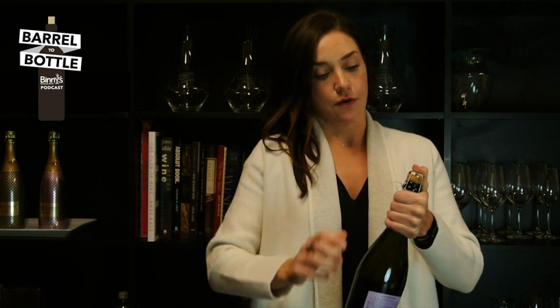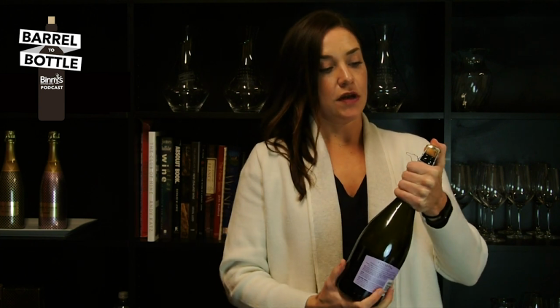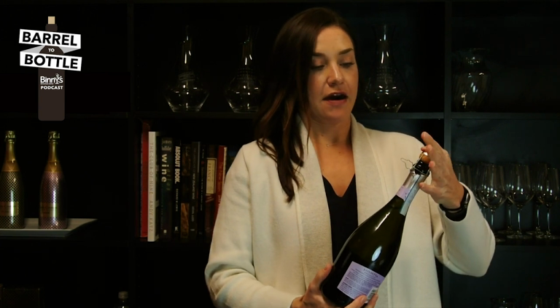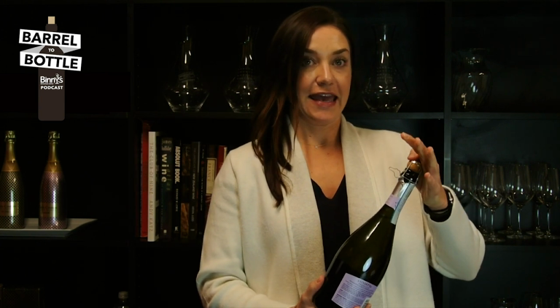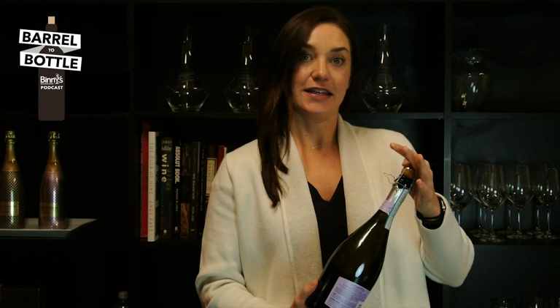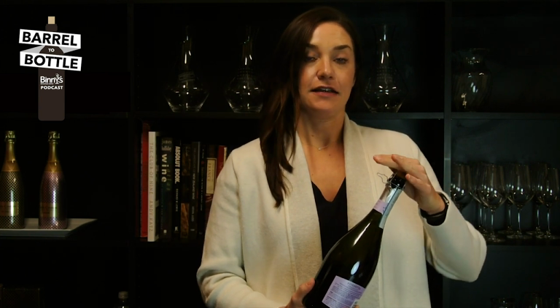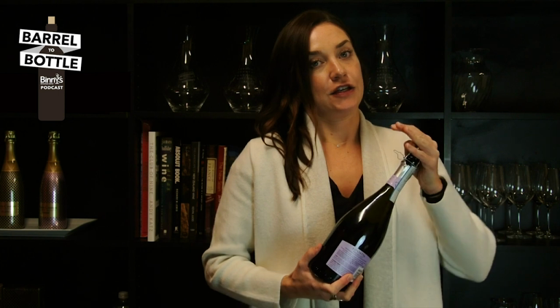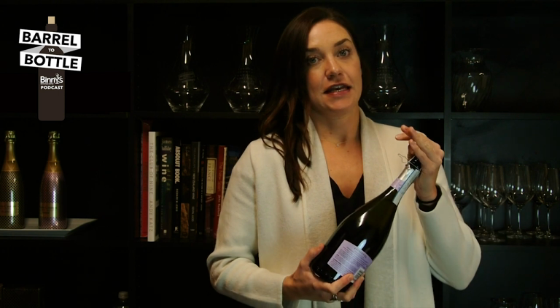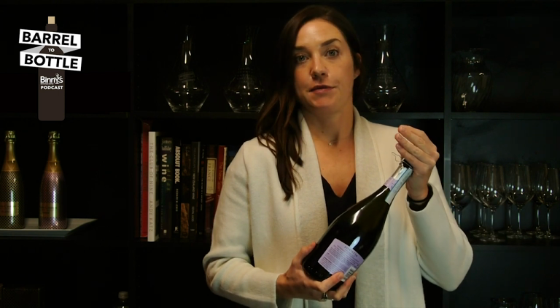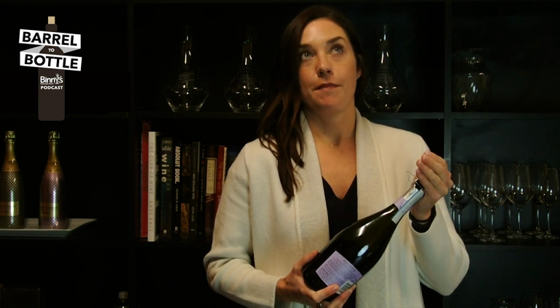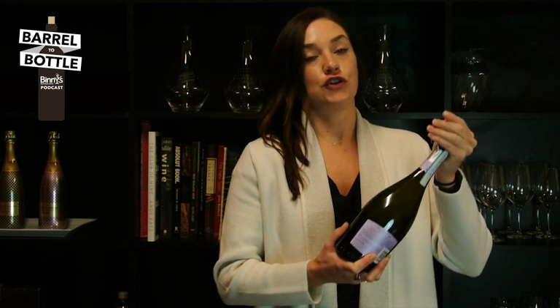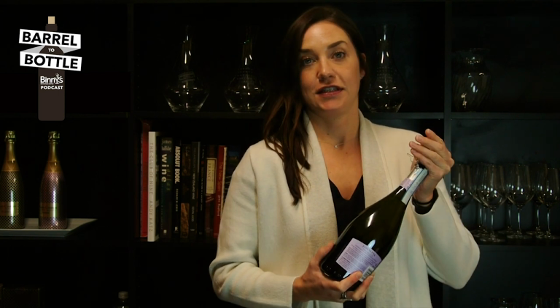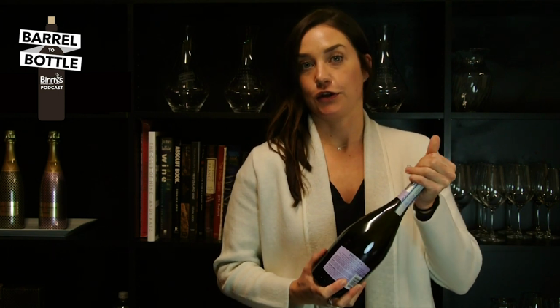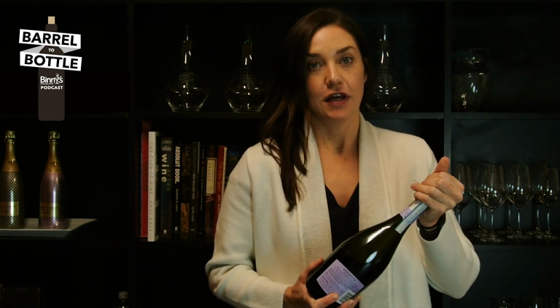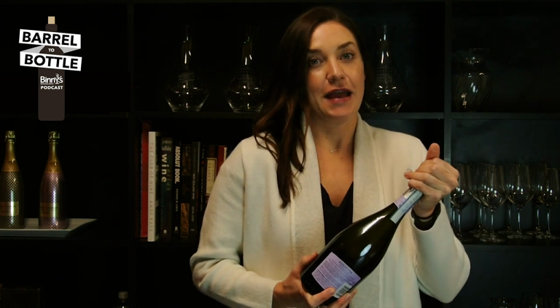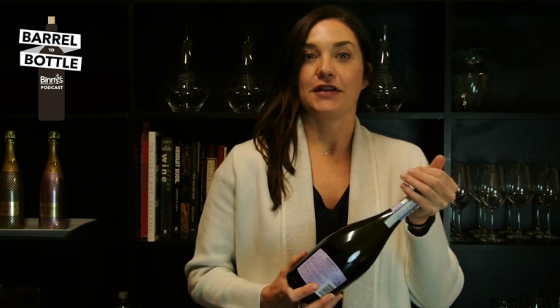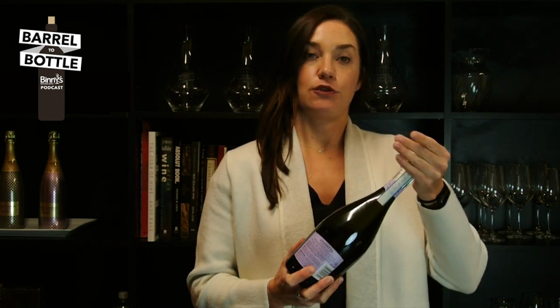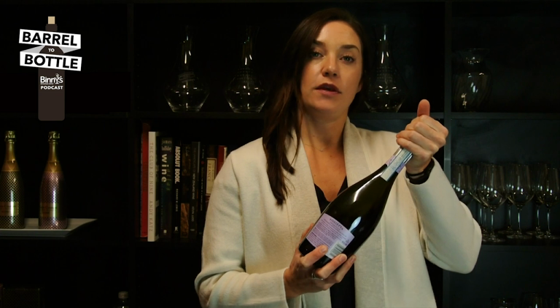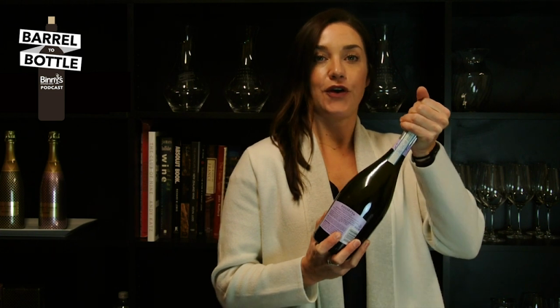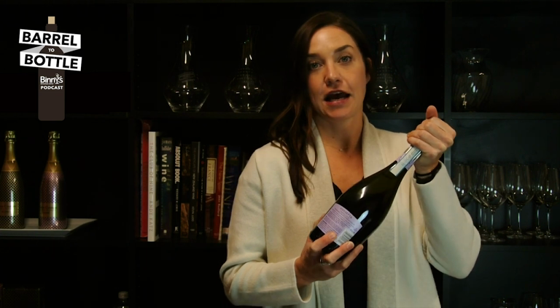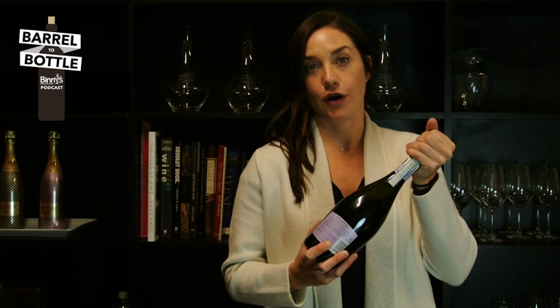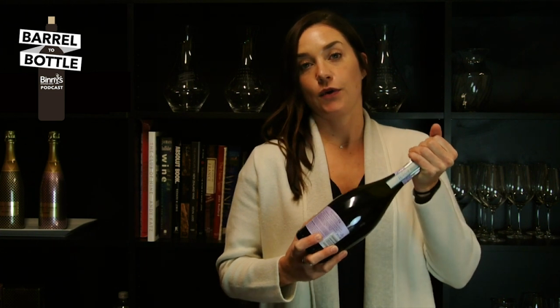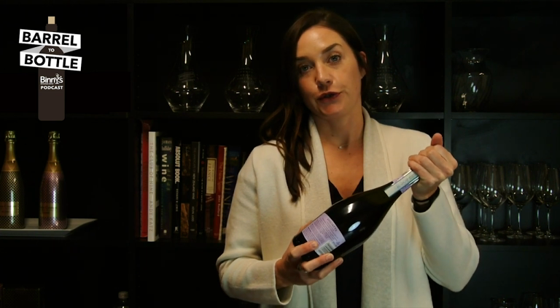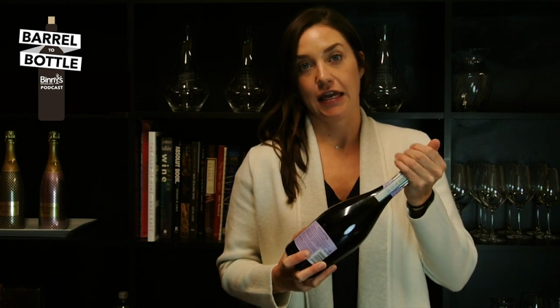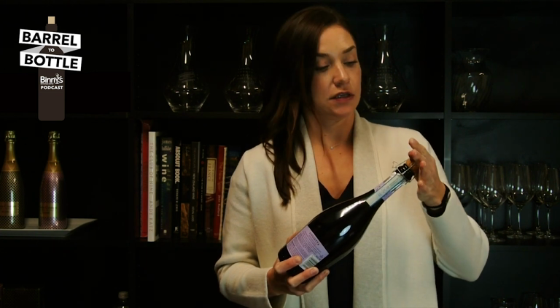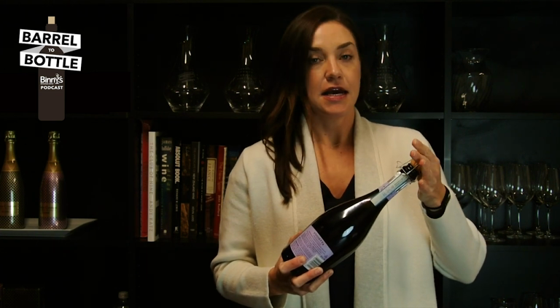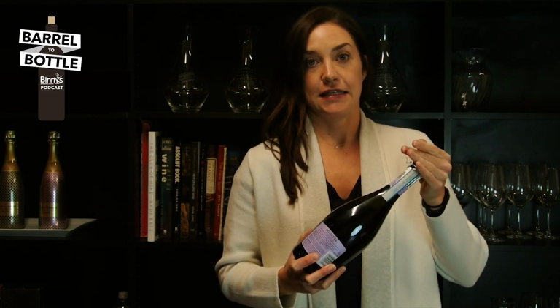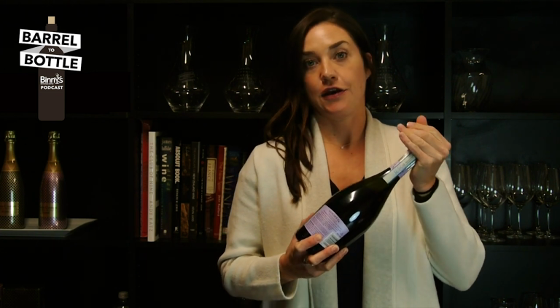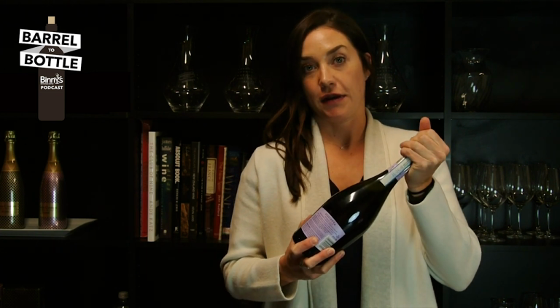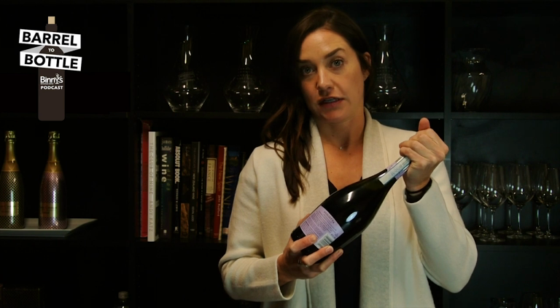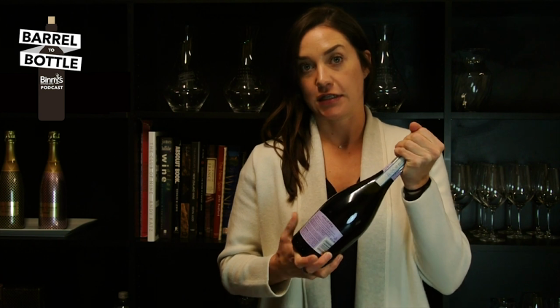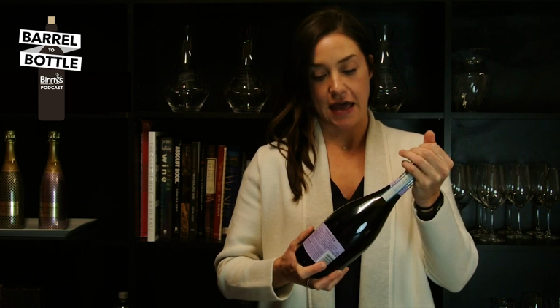Now, once you have that cage undone, this thing can kind of become a weapon — you can shoot the ceiling or shoot your neighbor with it. So you want to be sure to always have your hand on the cork once you loosen the cage. Notice that I'm consistently gripping the cork to make sure it doesn't fly out.